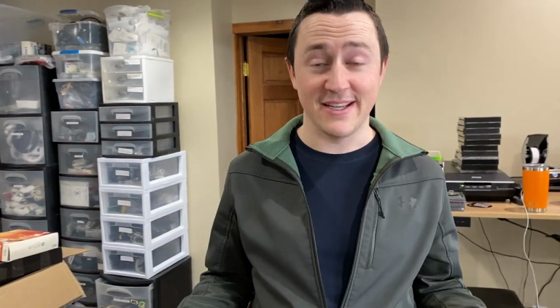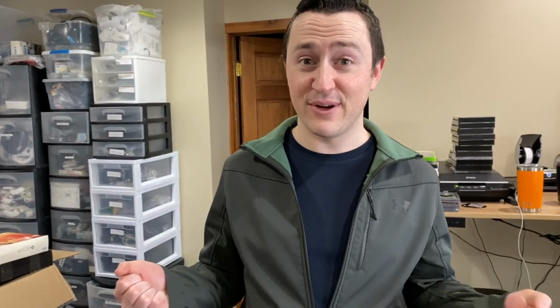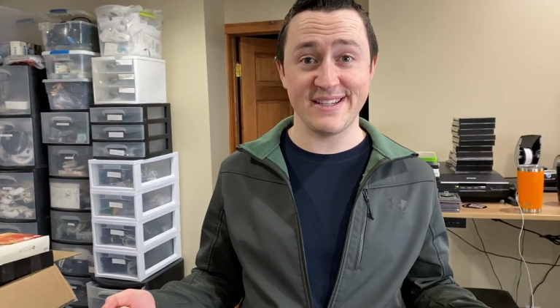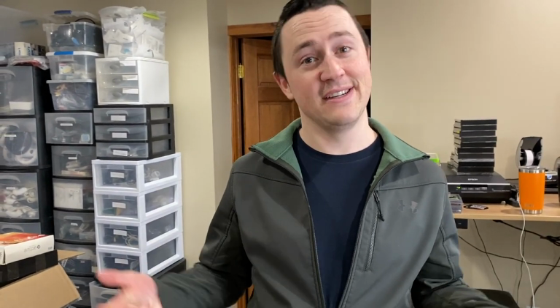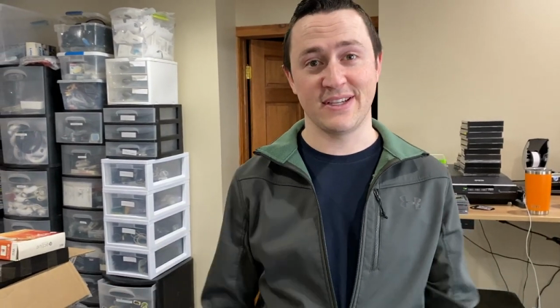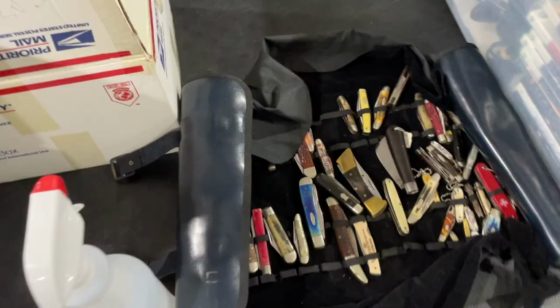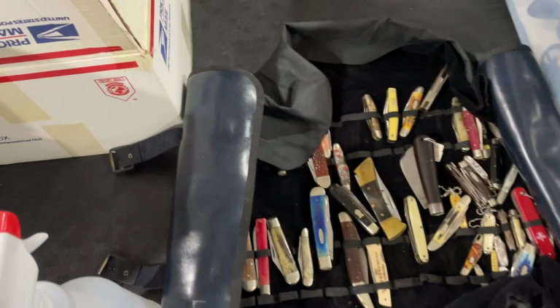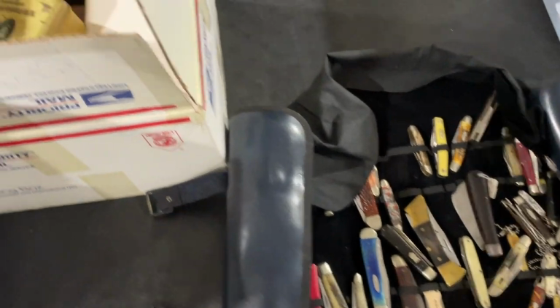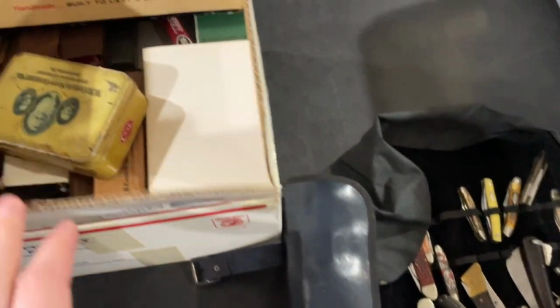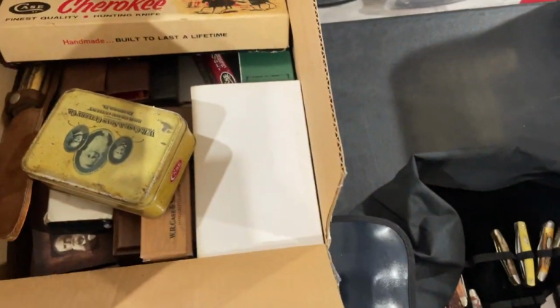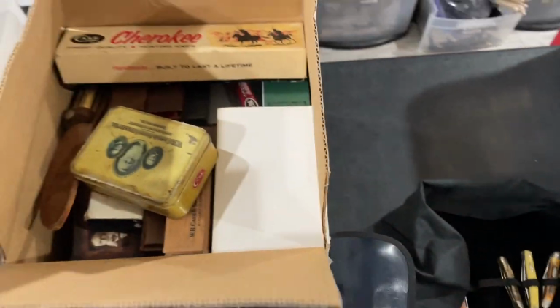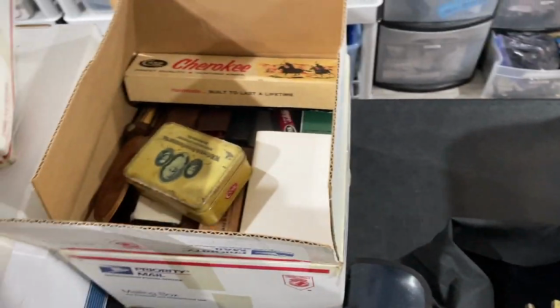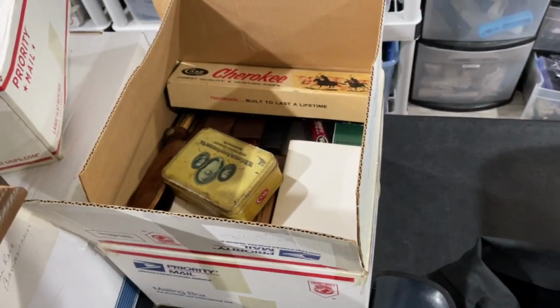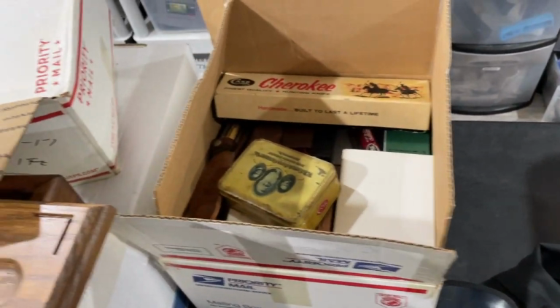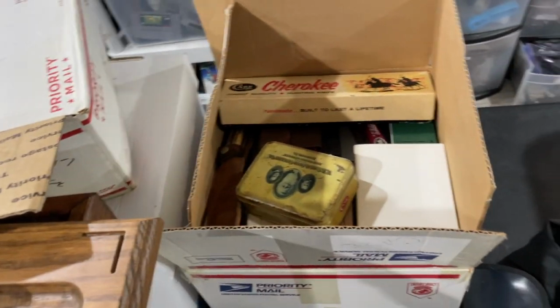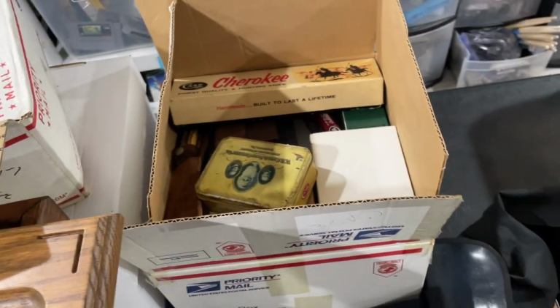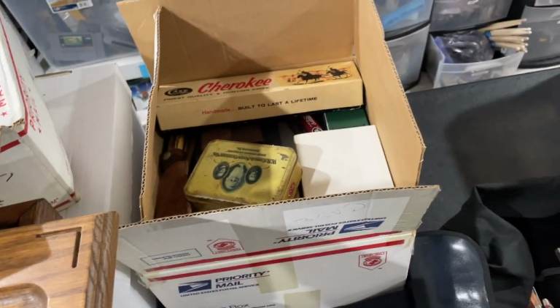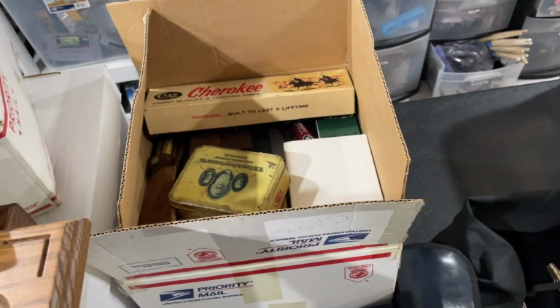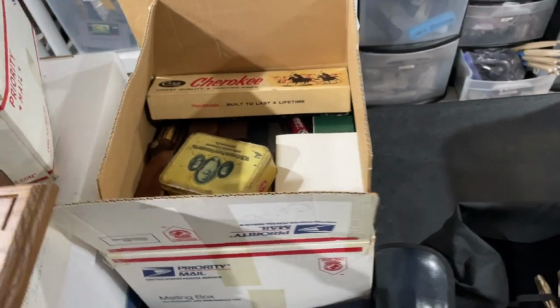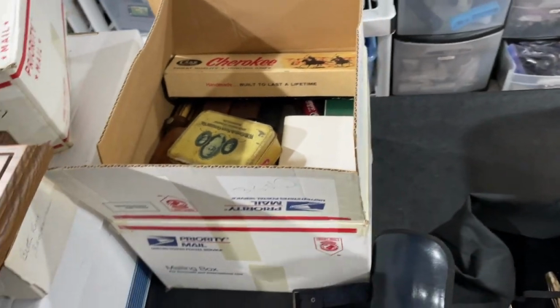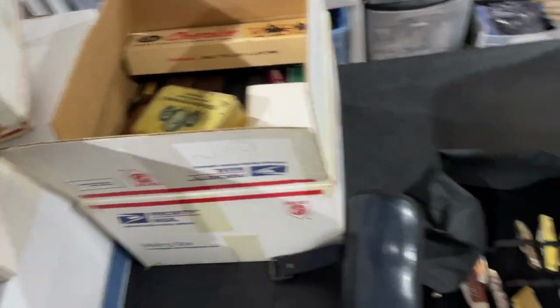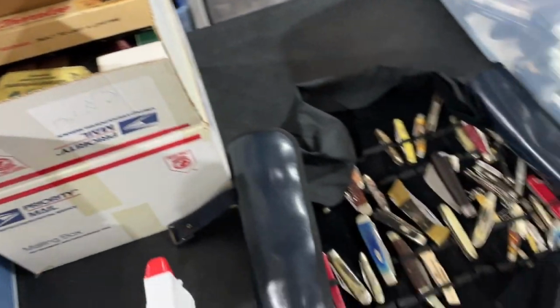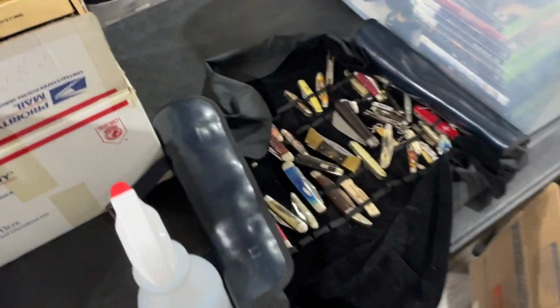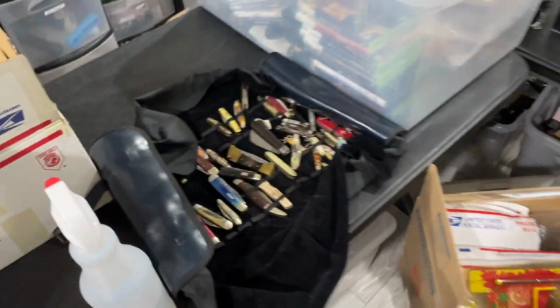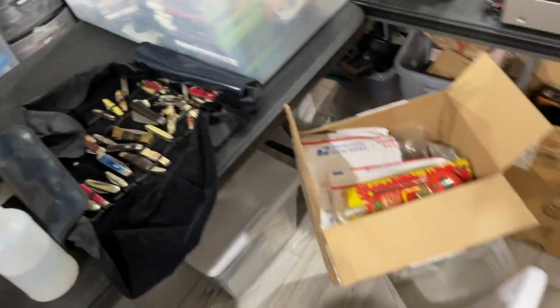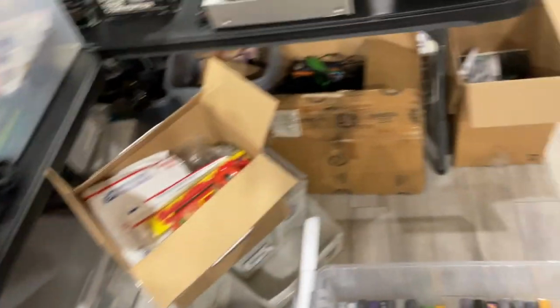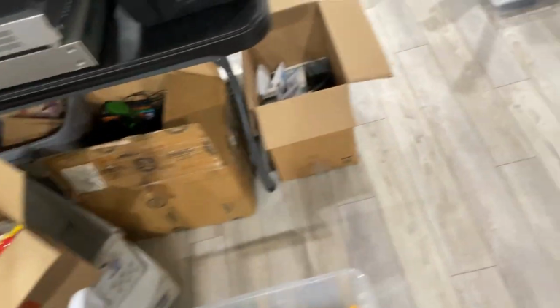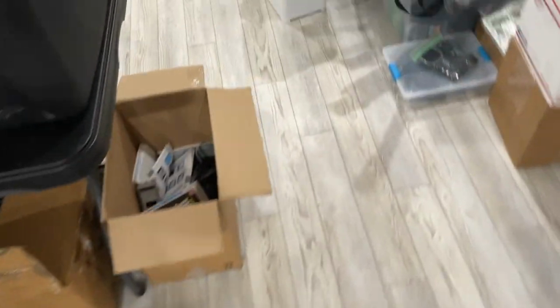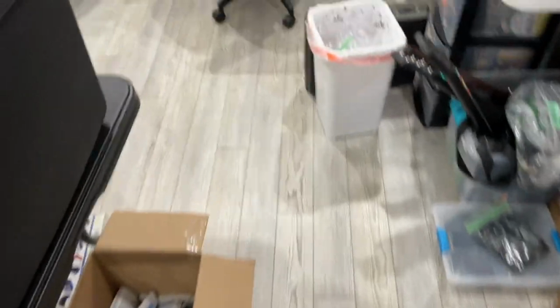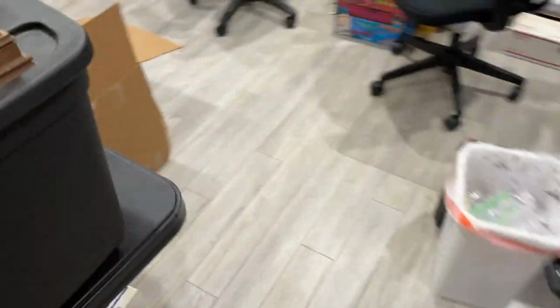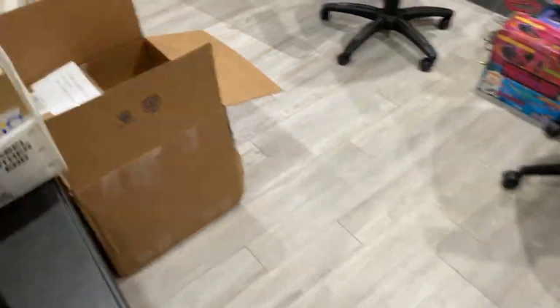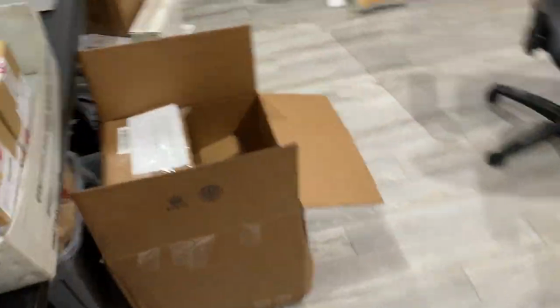It's been pretty crazy, so let's get into it. The first thing for me is to sell the best stuff so that I can recoup my investment as quickly as possible. $7,500 is no joke, especially since I have very limited experience selling knives.